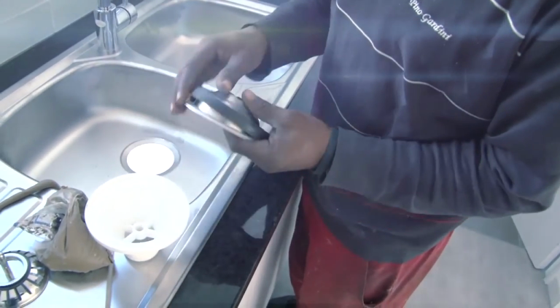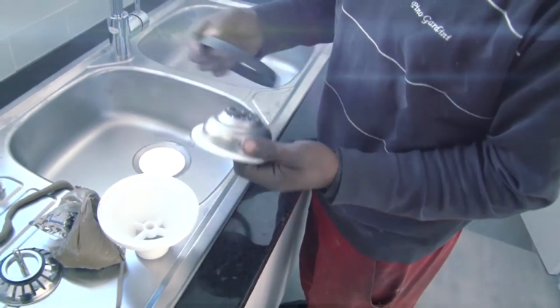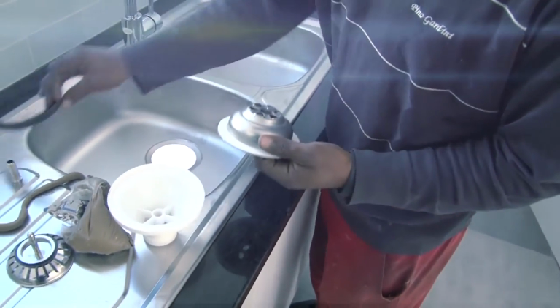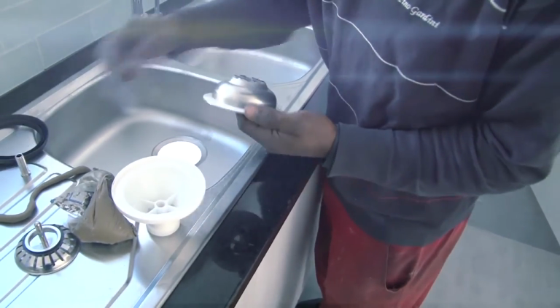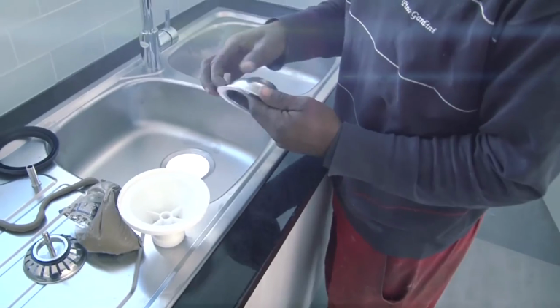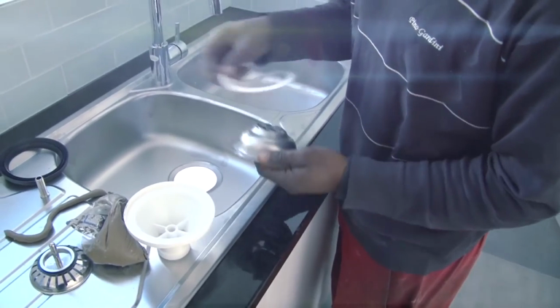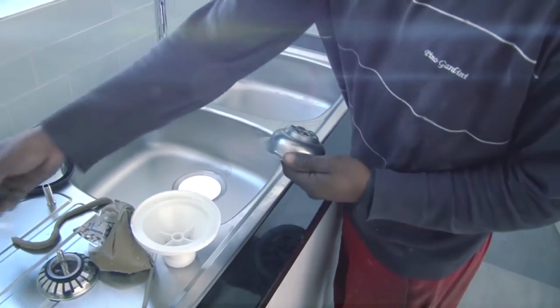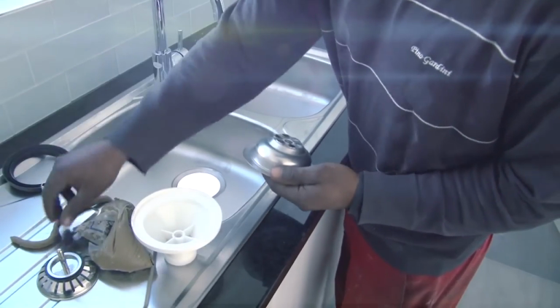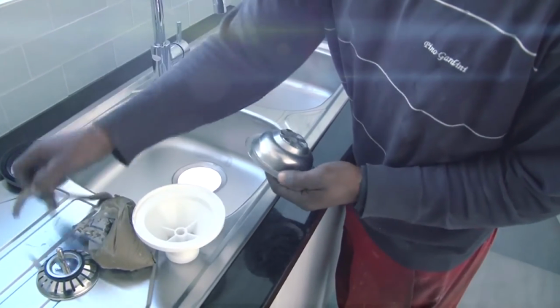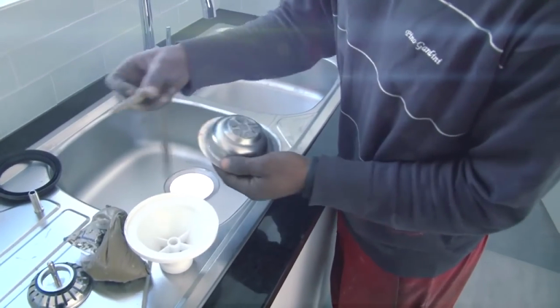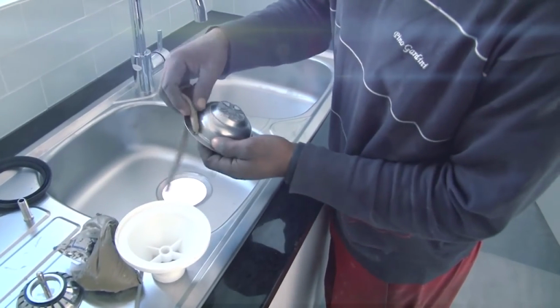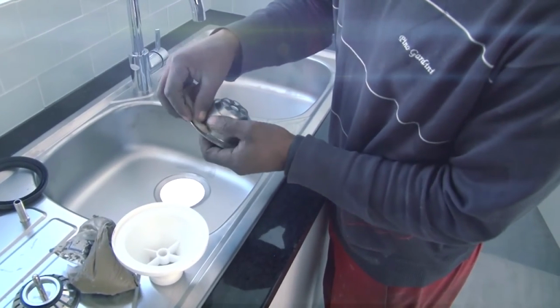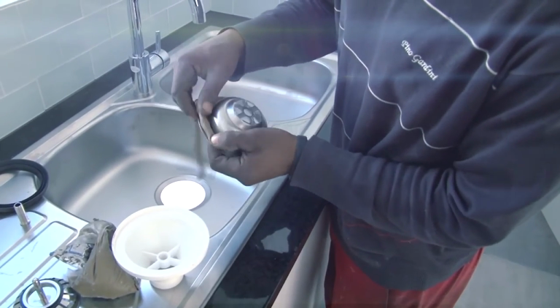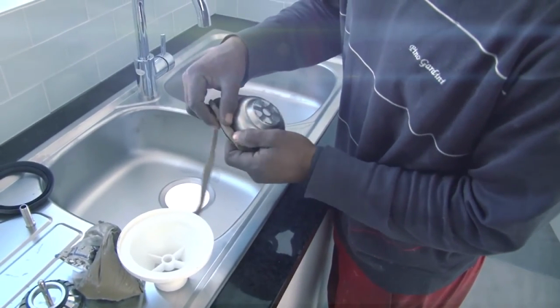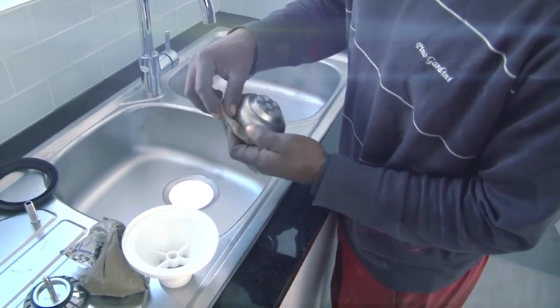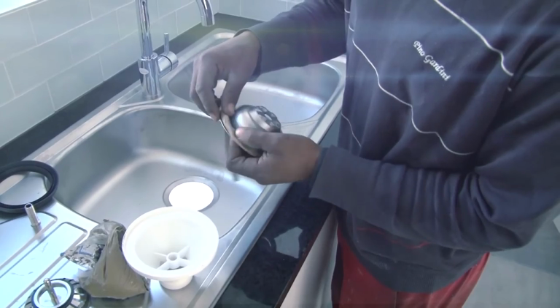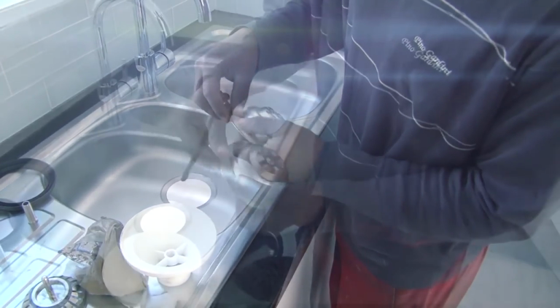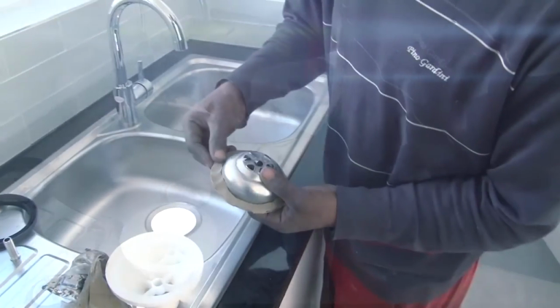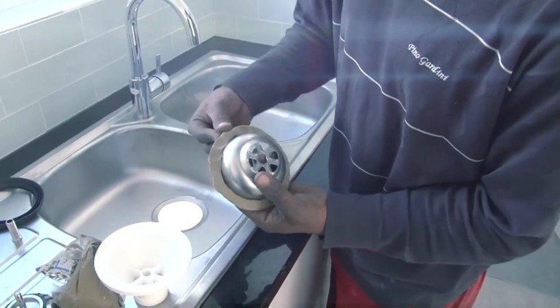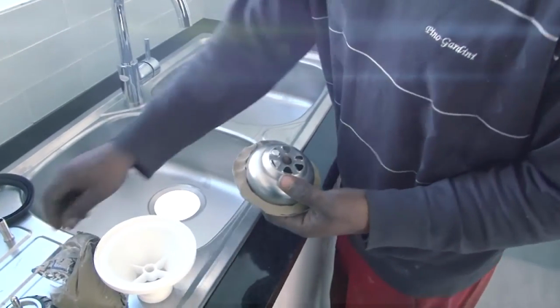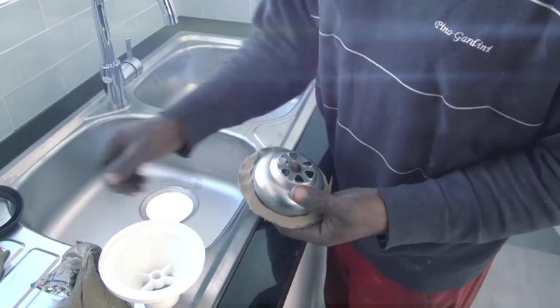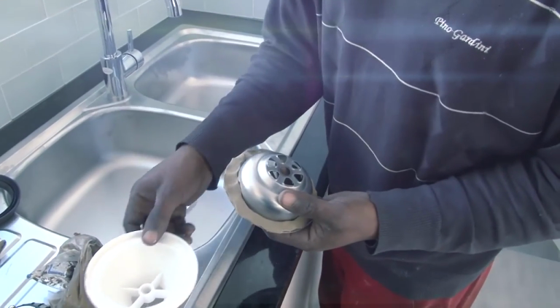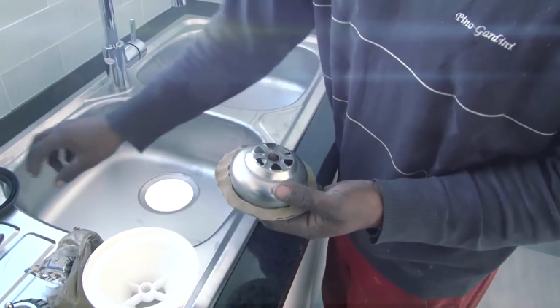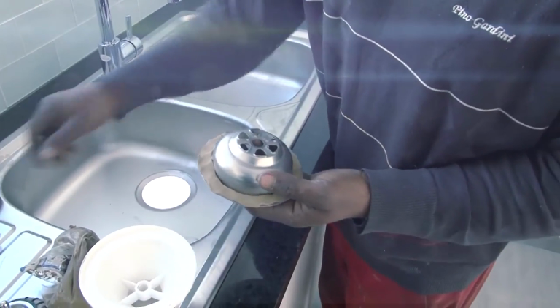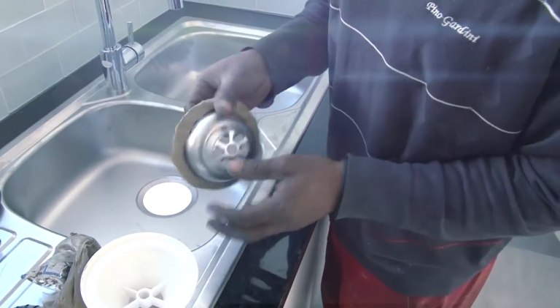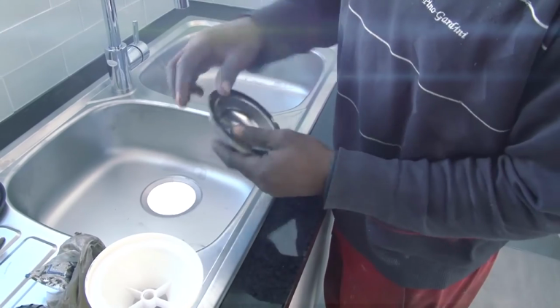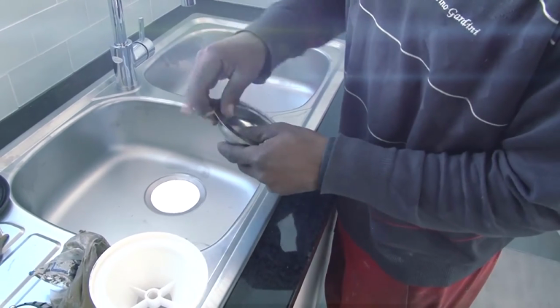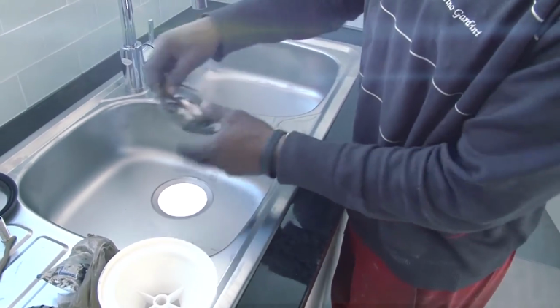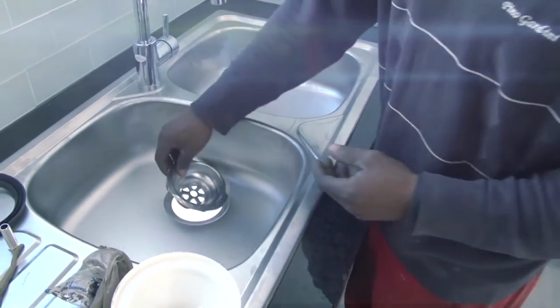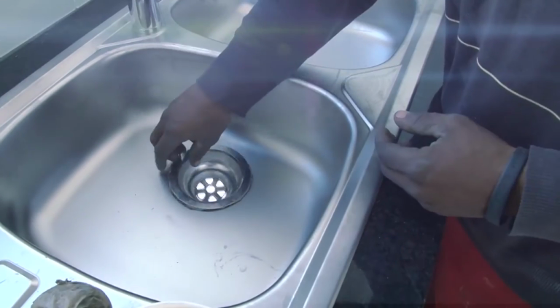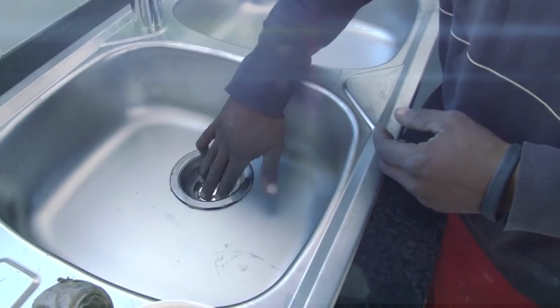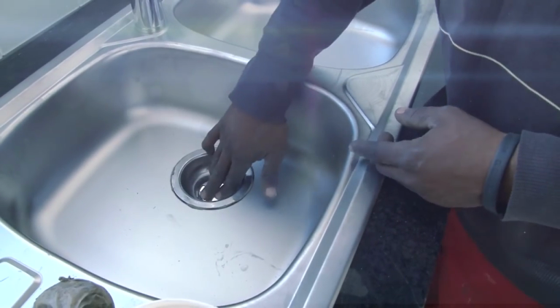Once the sink fits into the hole, we can attach the fittings for the water outlet. Roll a little plumber's putty and attach it to the fitting. This is the same stuff as window putty, so if you have some window putty you can use that as well. Press the grill into position.